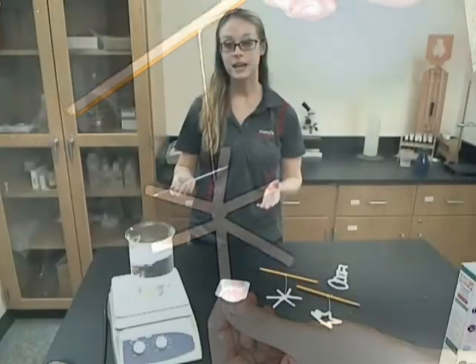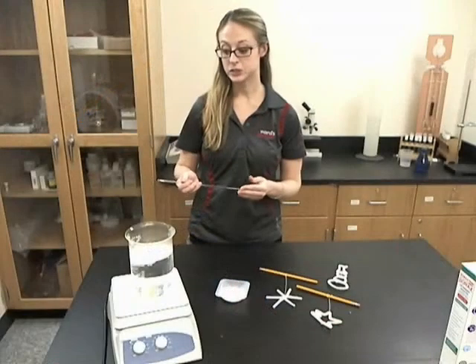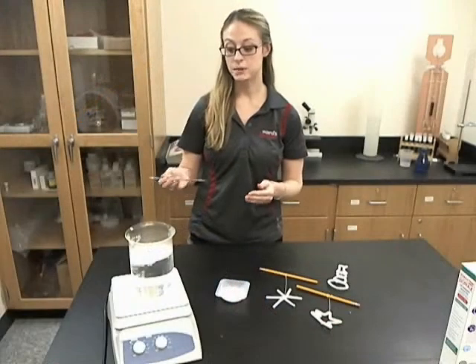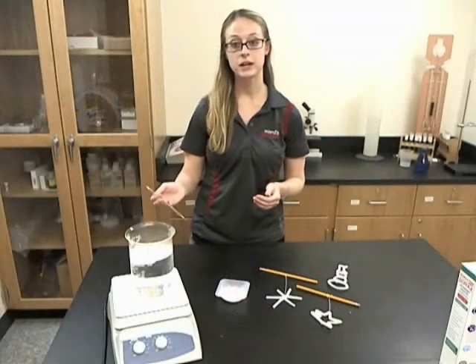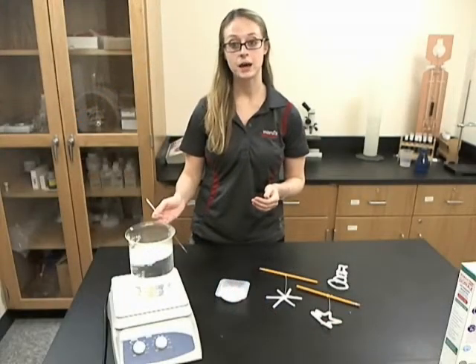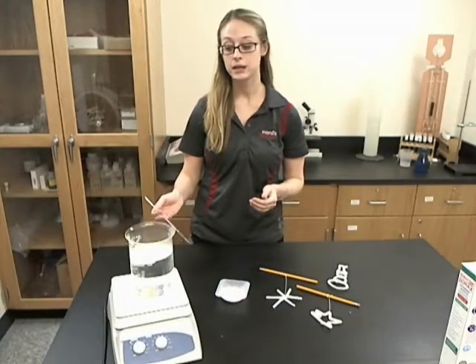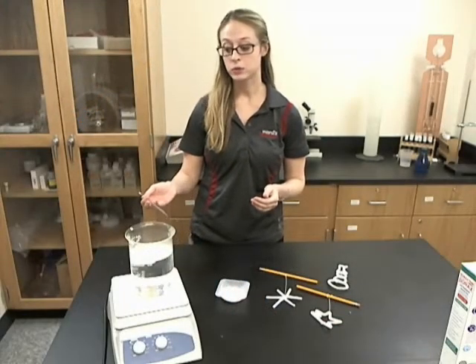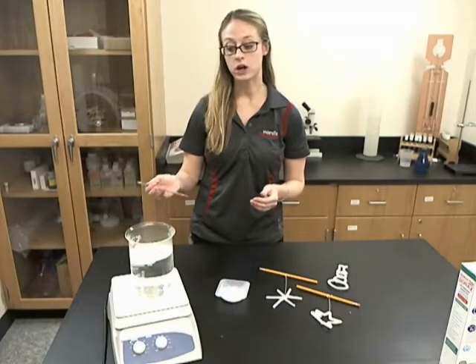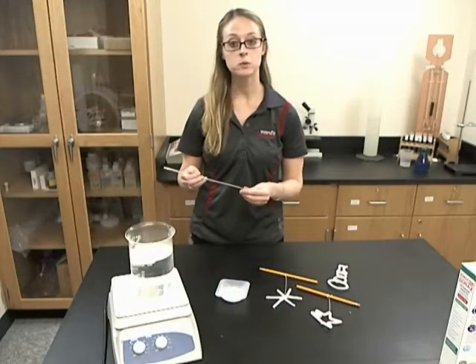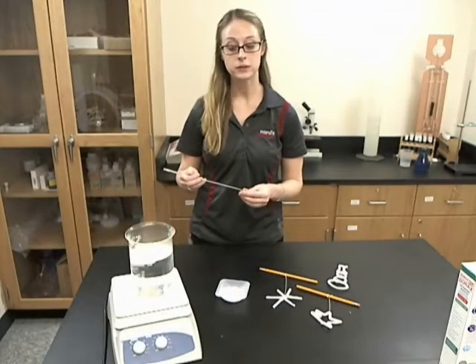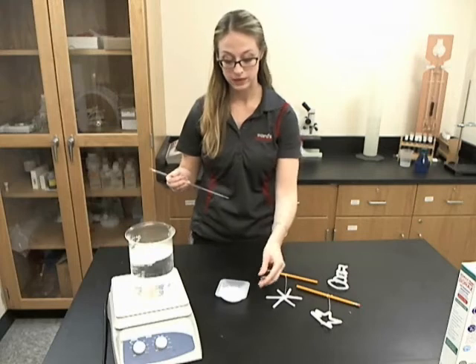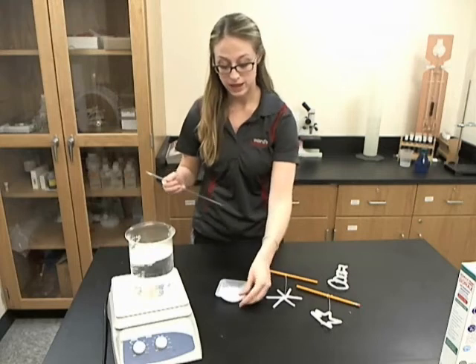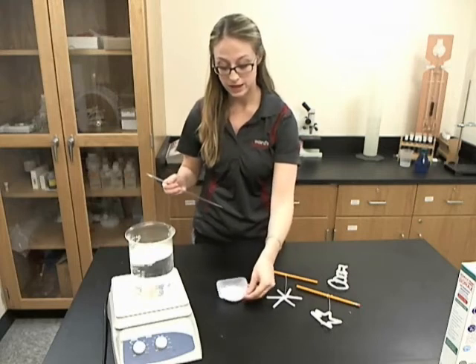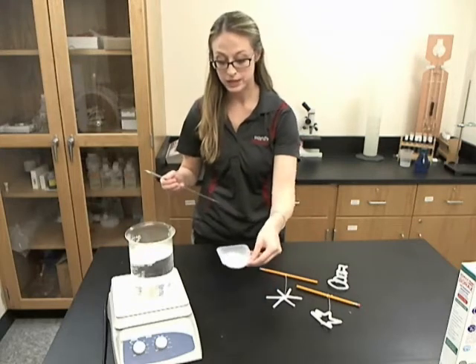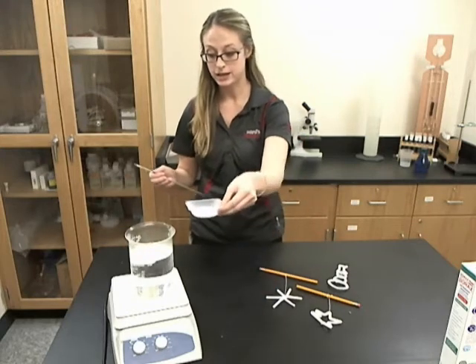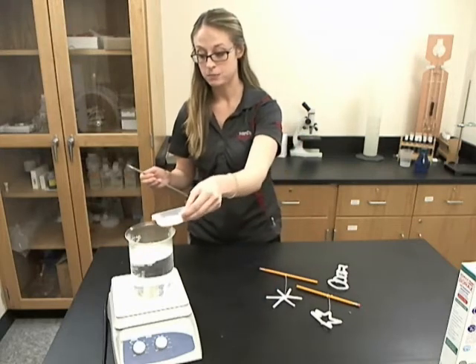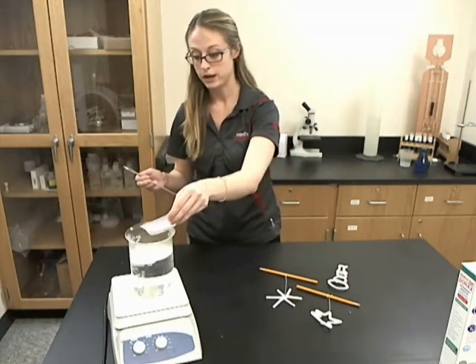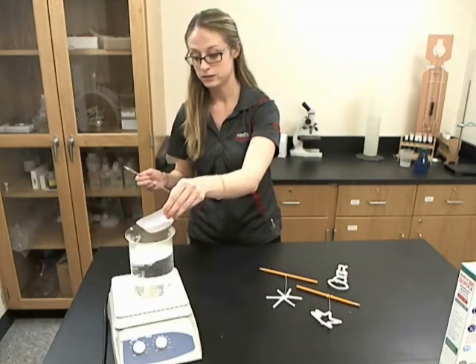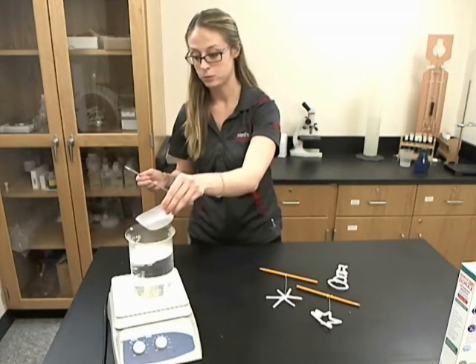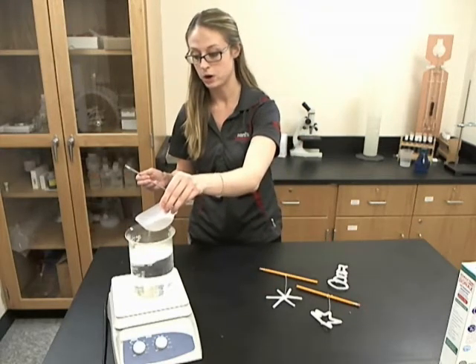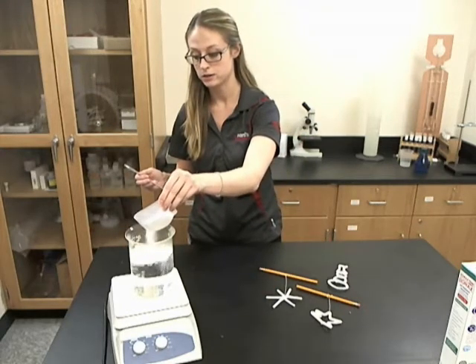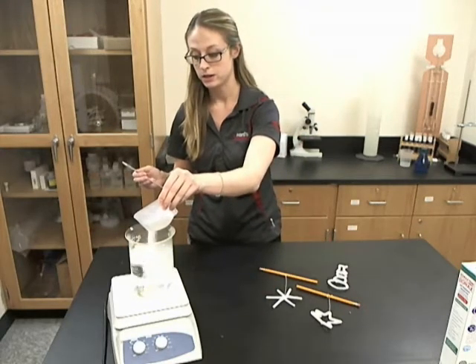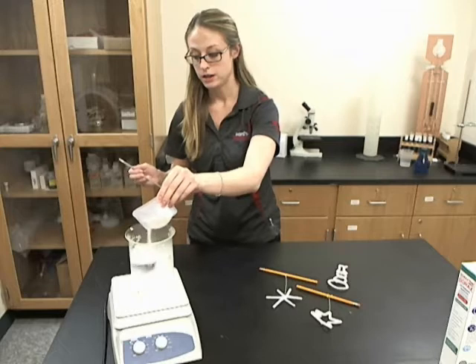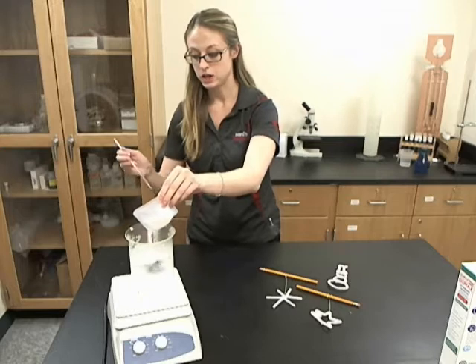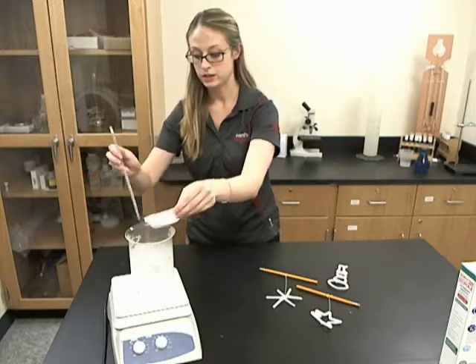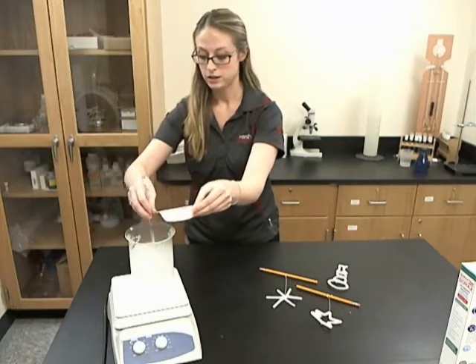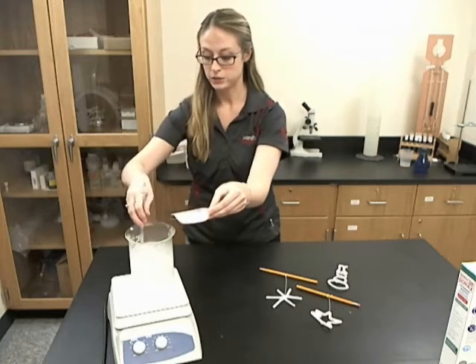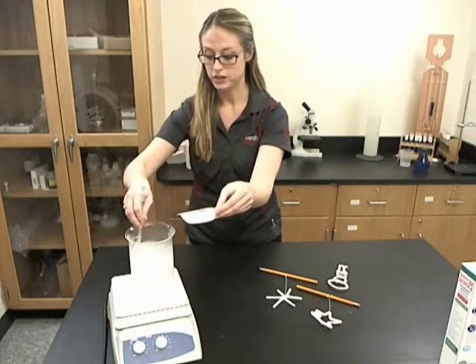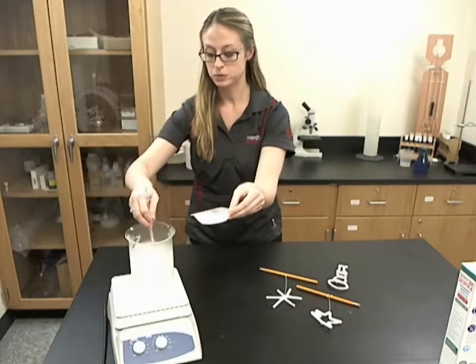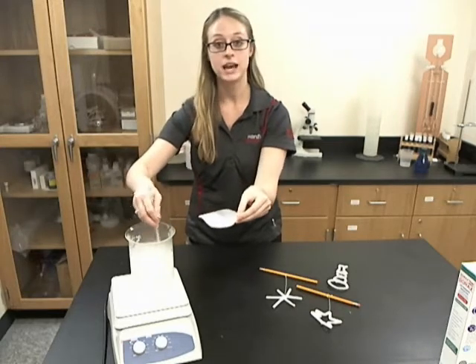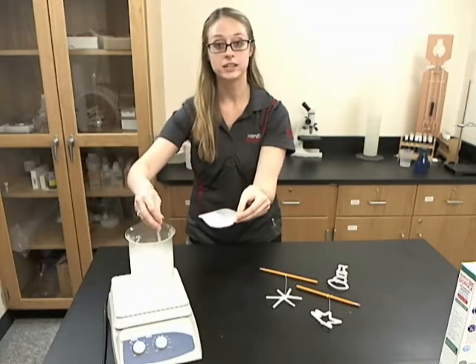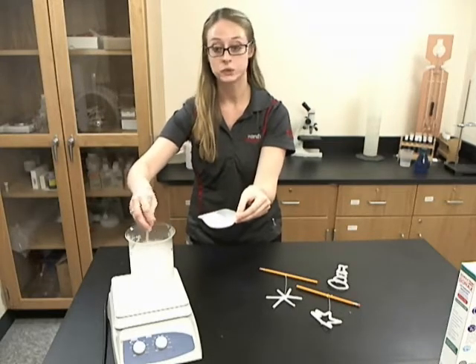Using a beaker and a hot plate, bring water to a boil, and then begin adding the borax to the boiling water and dissolve it until you have a super saturated solution.